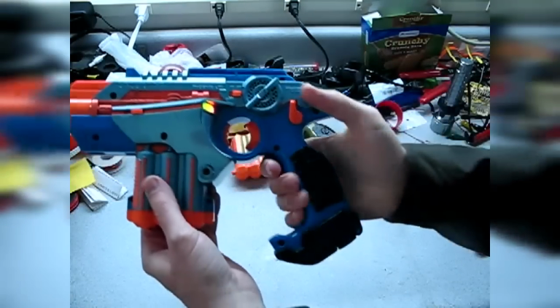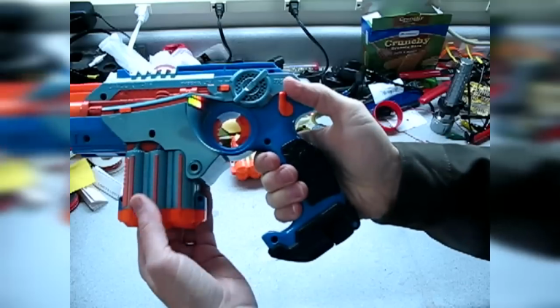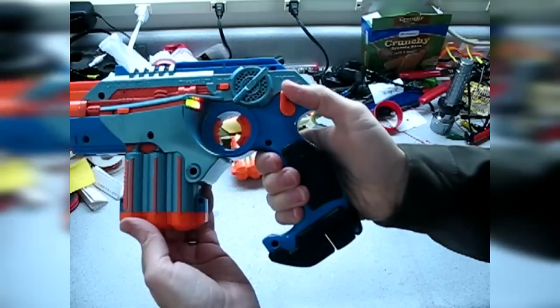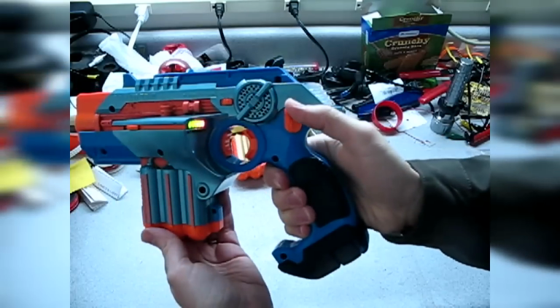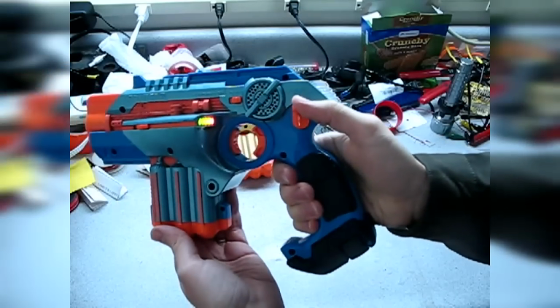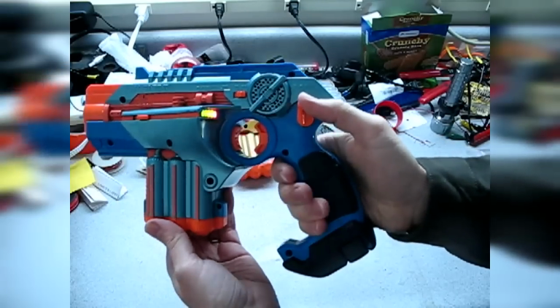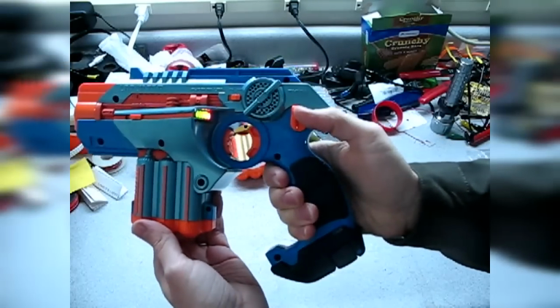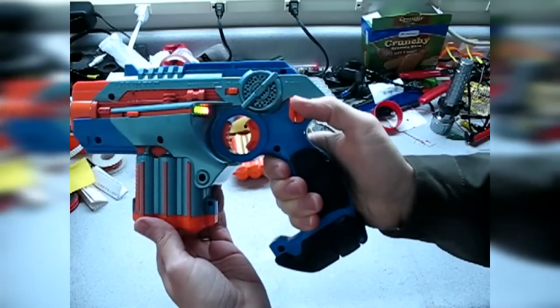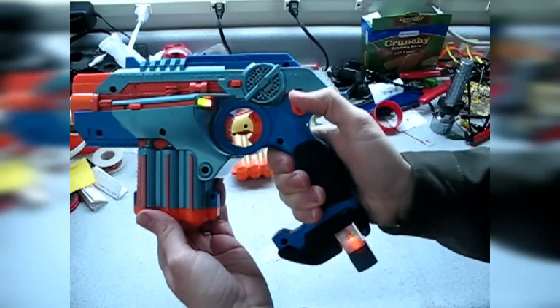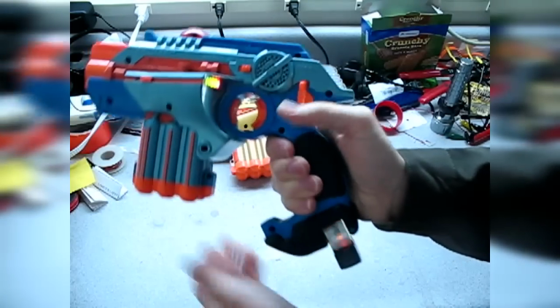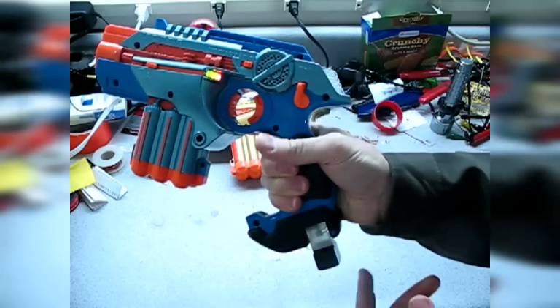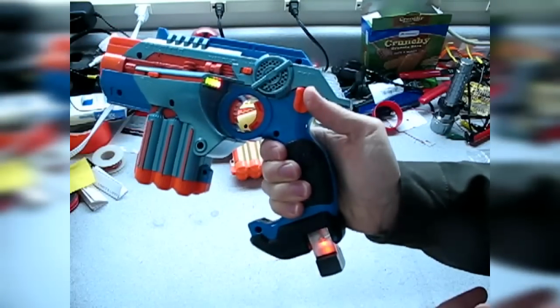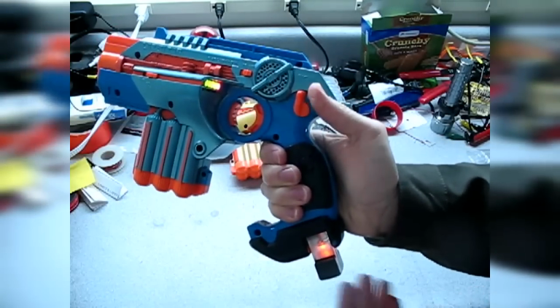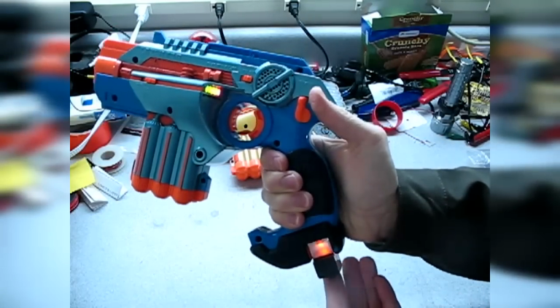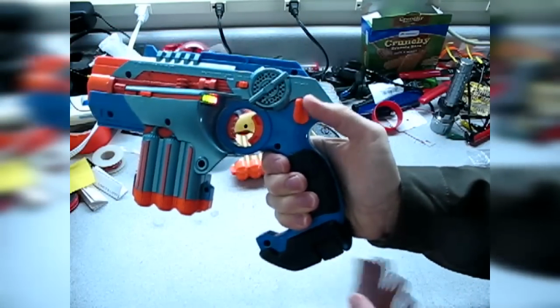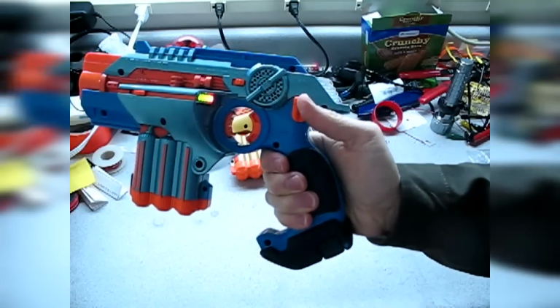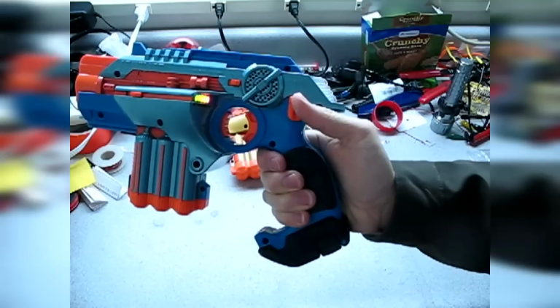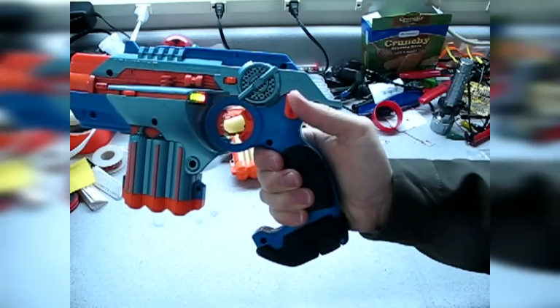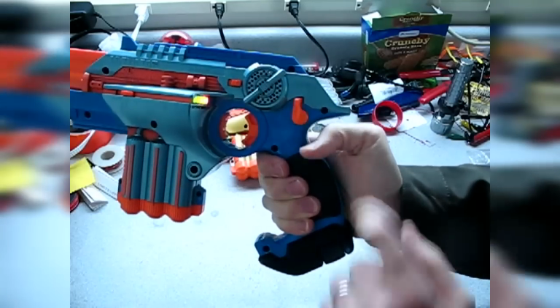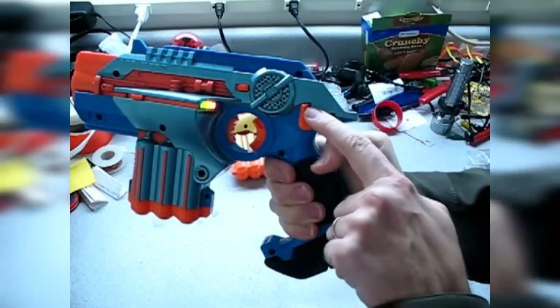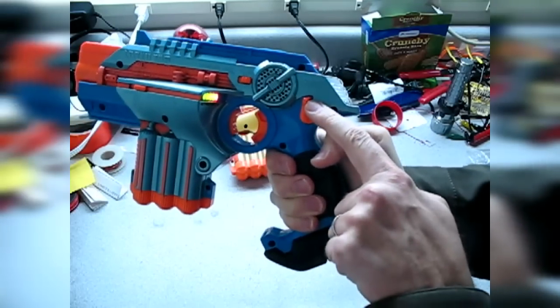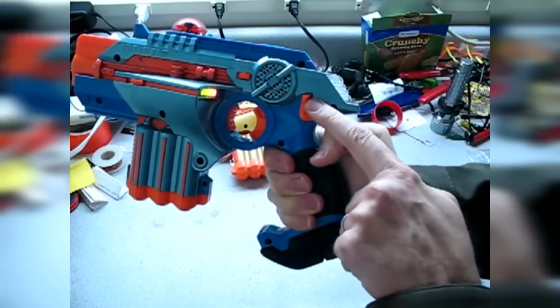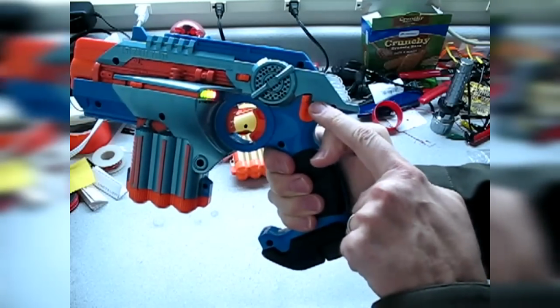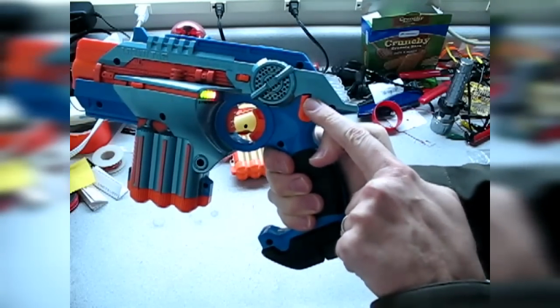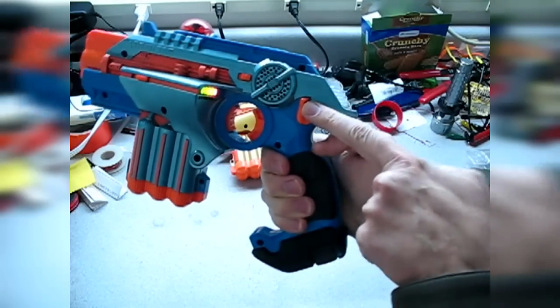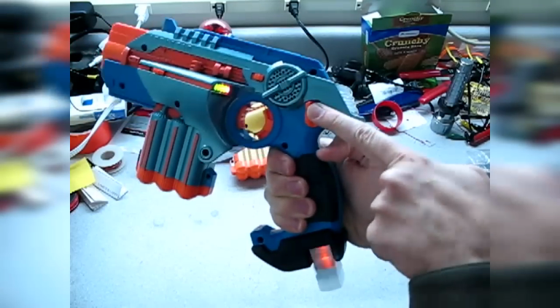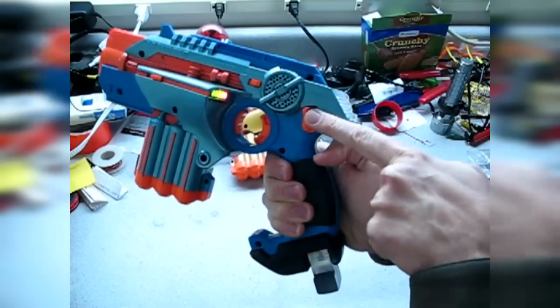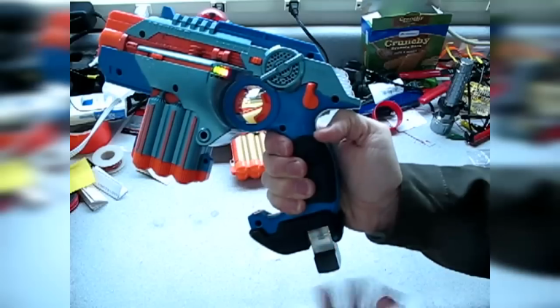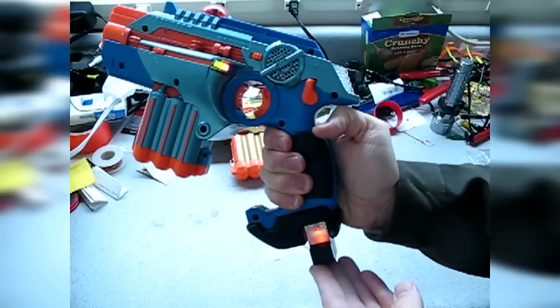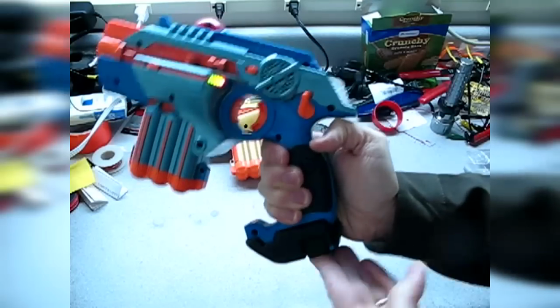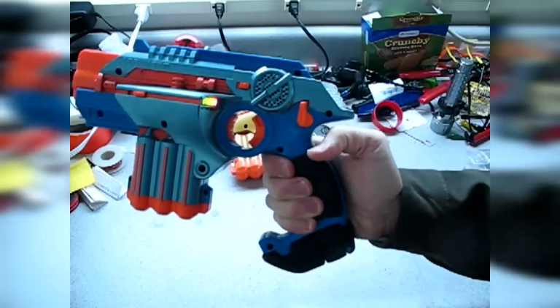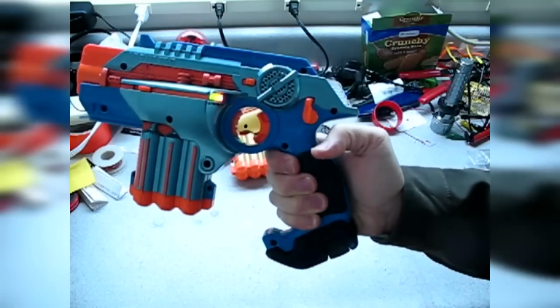As you know, if you have one of these, you may run into the problem. When you reload, this is a normal functioning tagger where you press this thumb button here and you can reload by doing this.